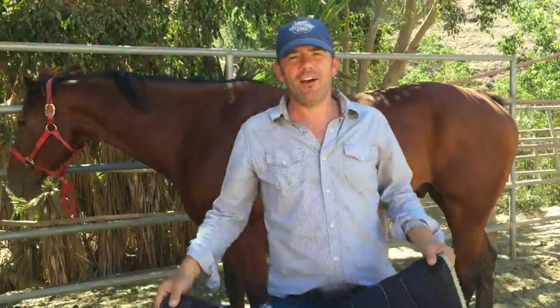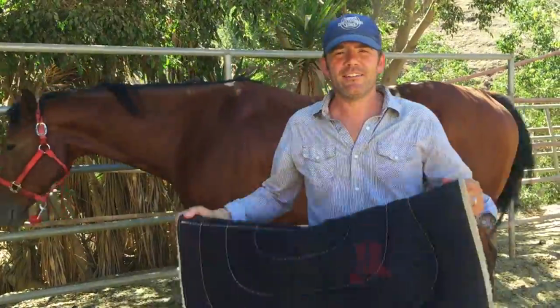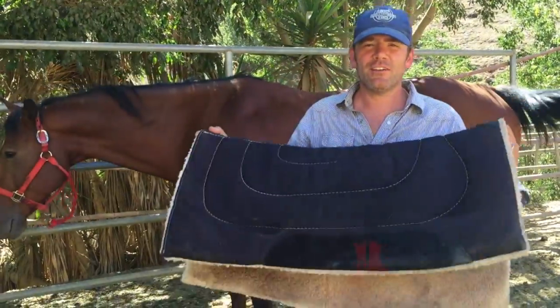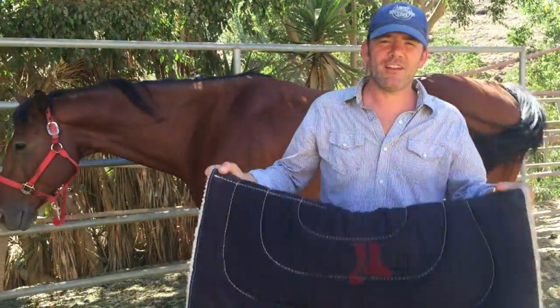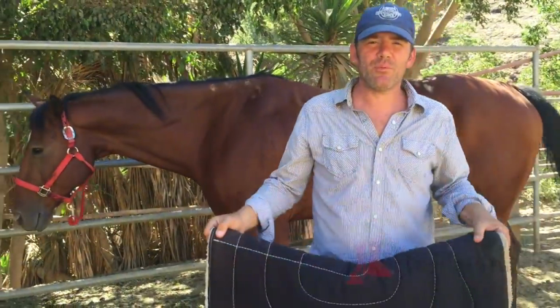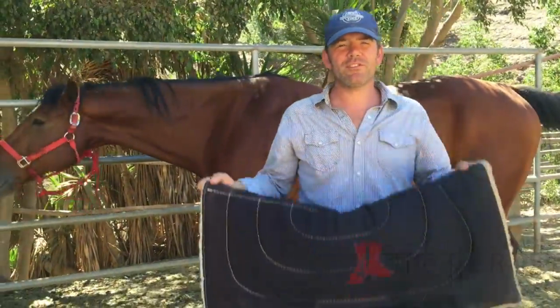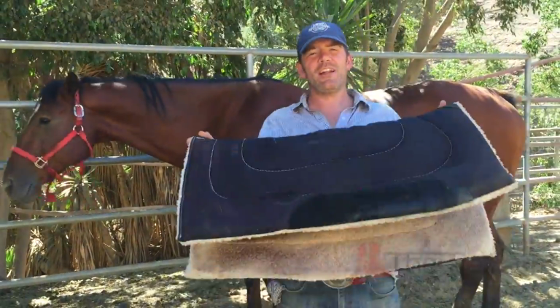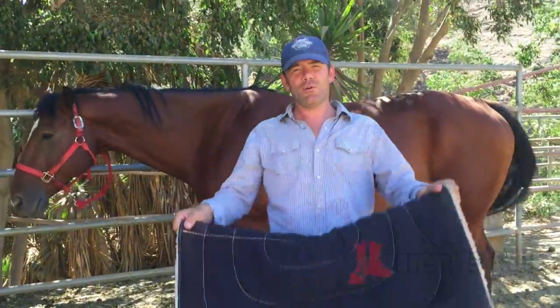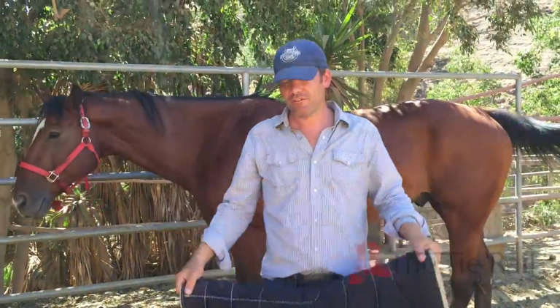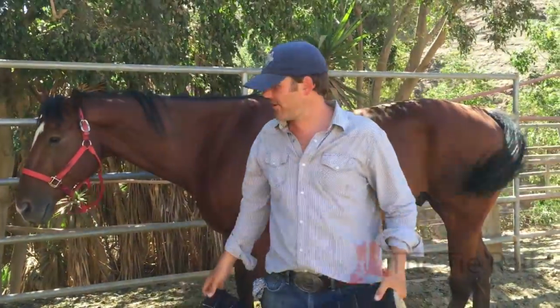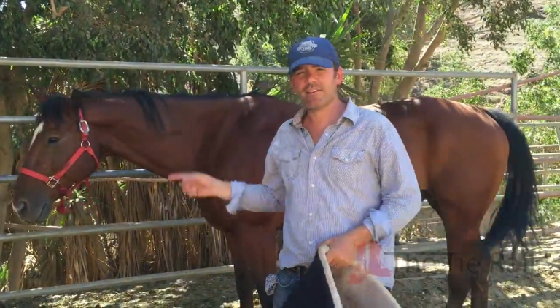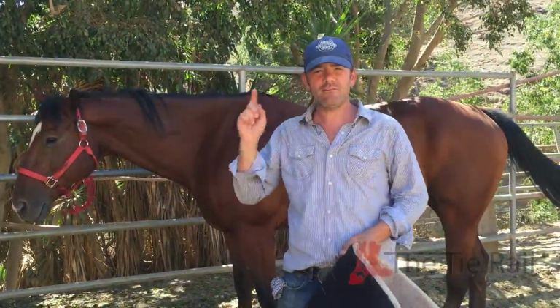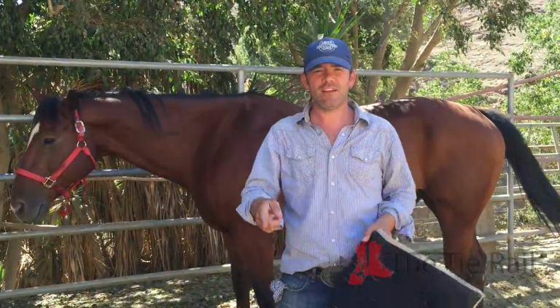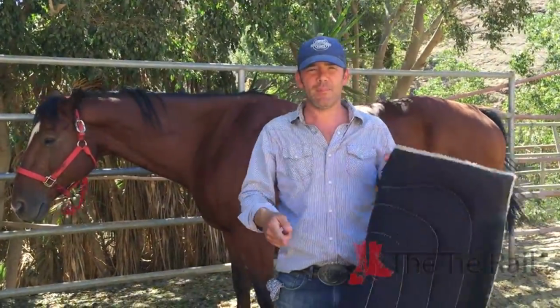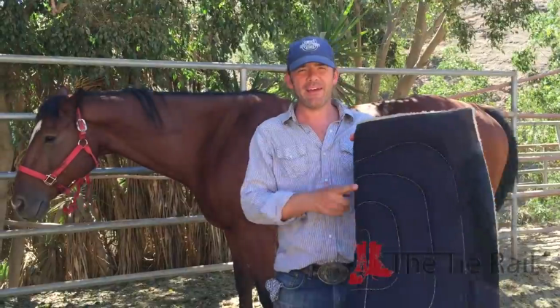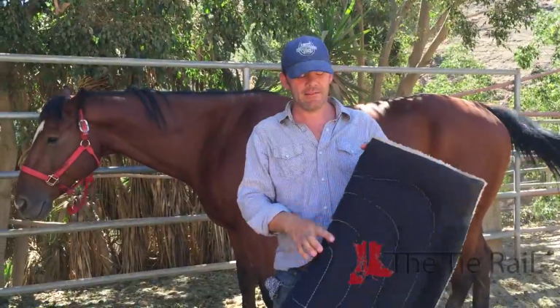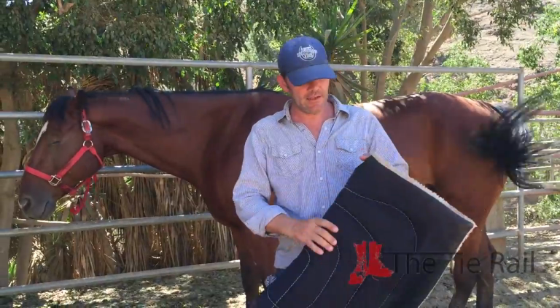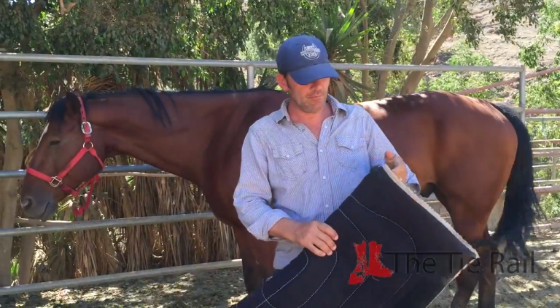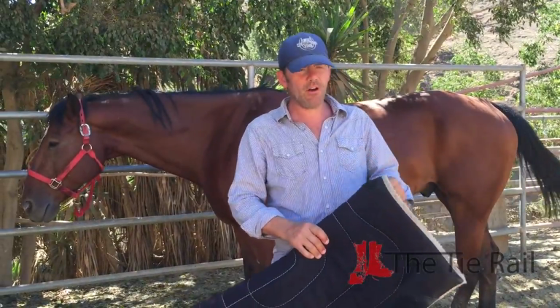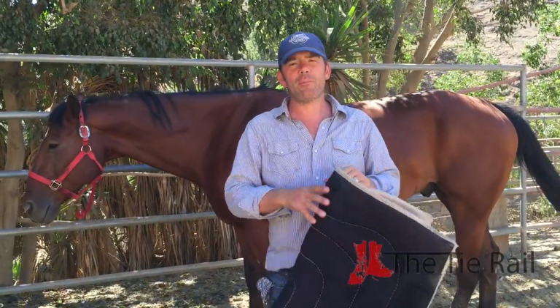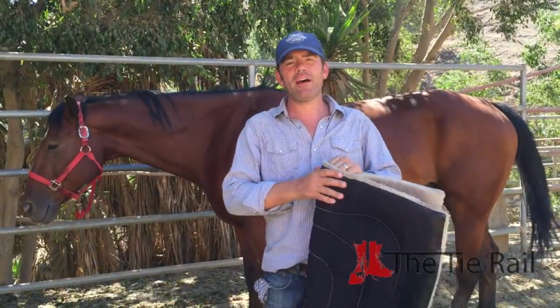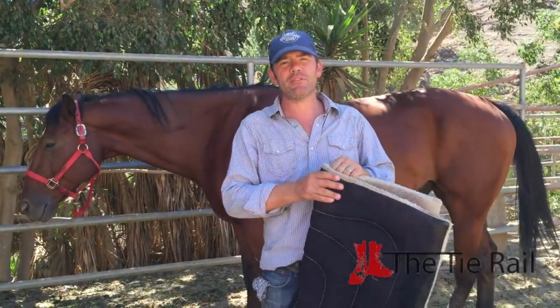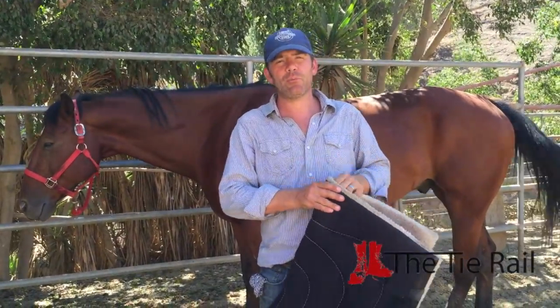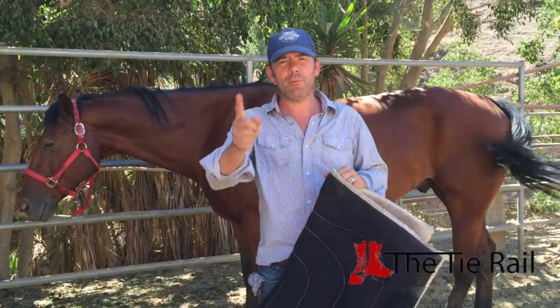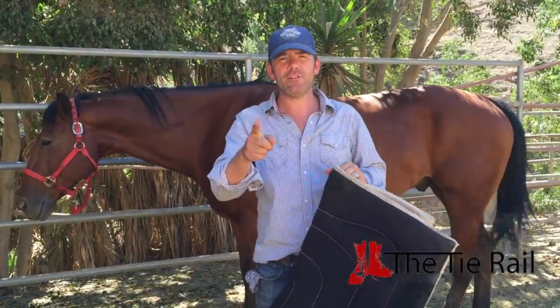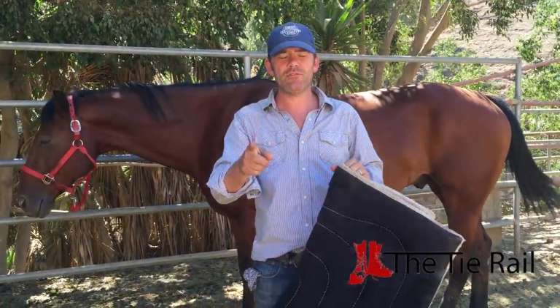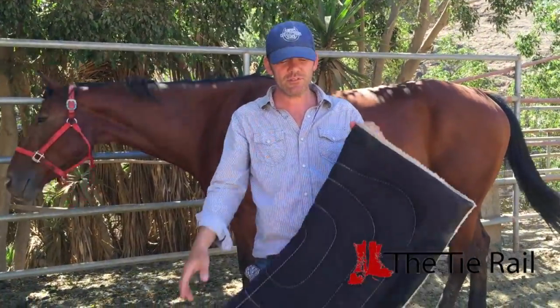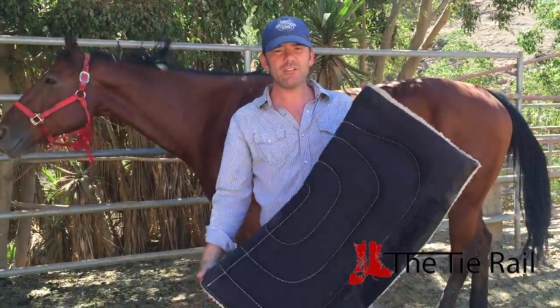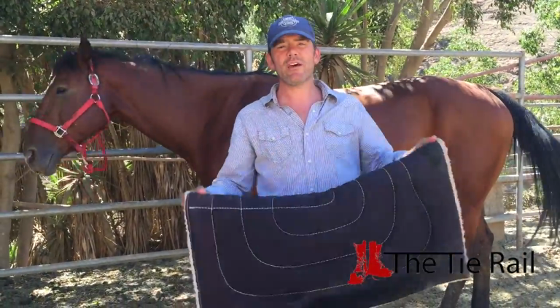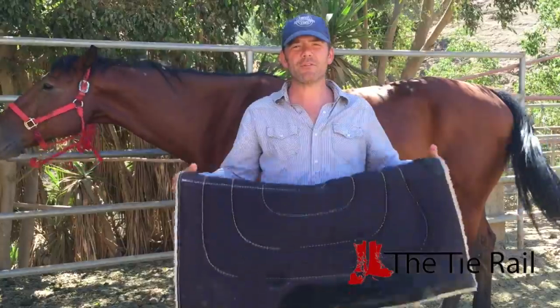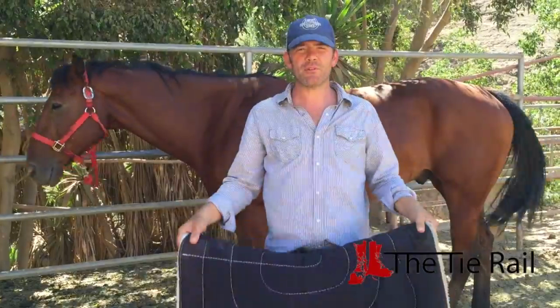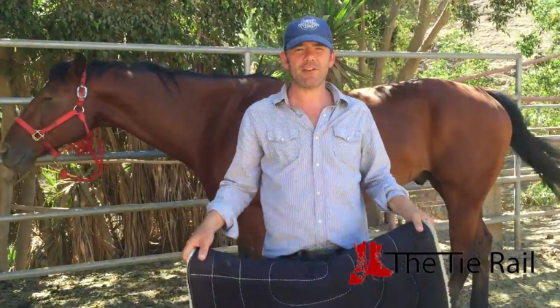Let's talk about how to put a western saddle on a horse. You need a saddle and you need a pad. There are all kinds of pad options, but whatever pad you choose, do that first before the saddle.